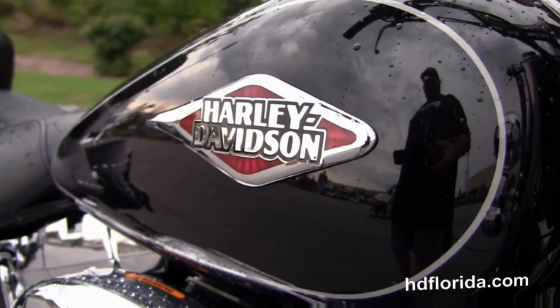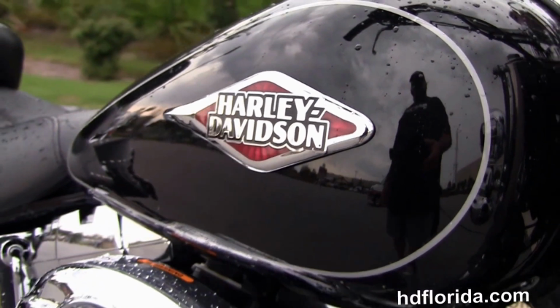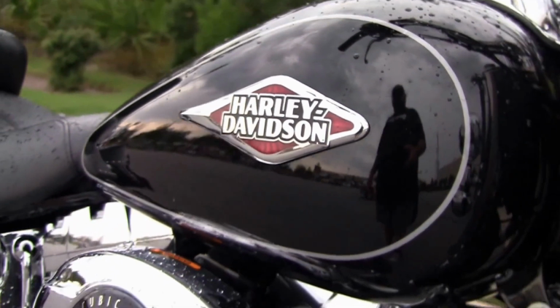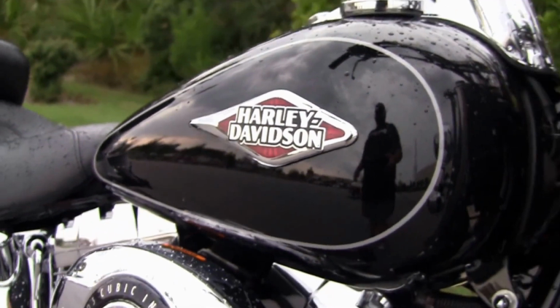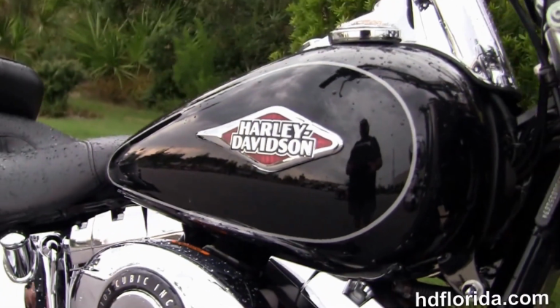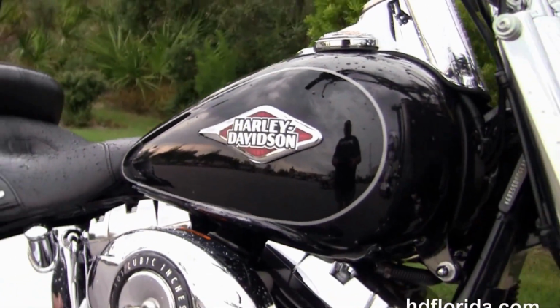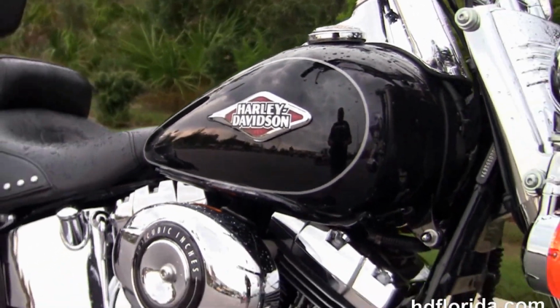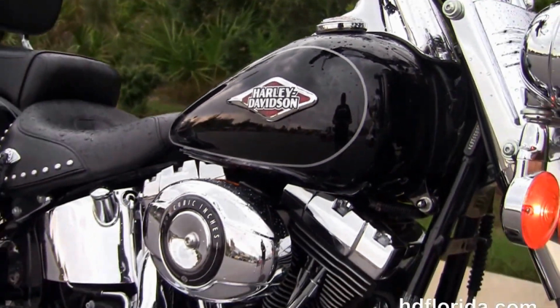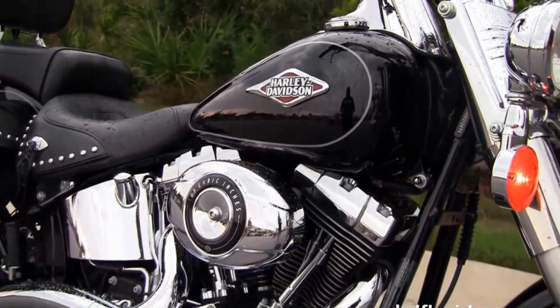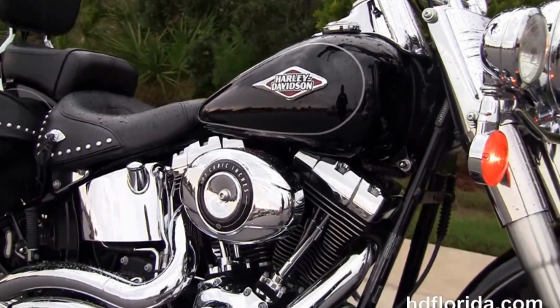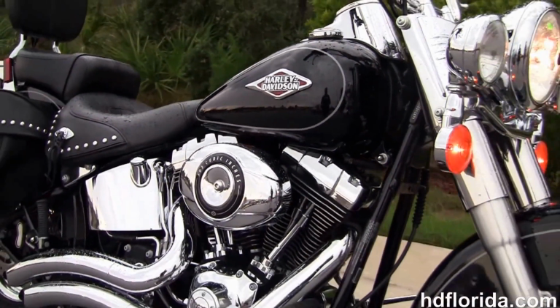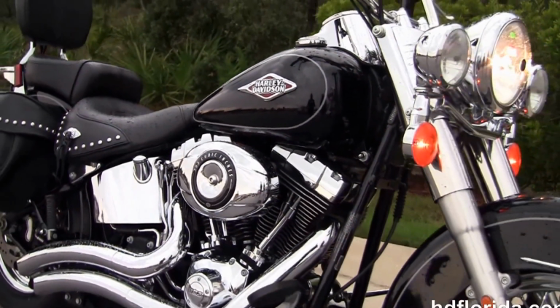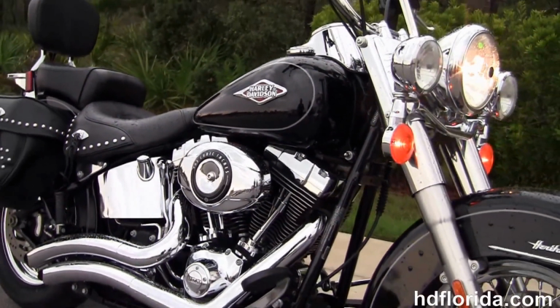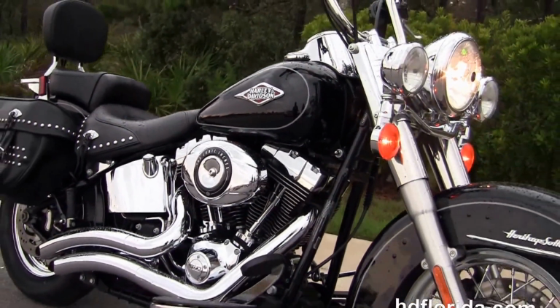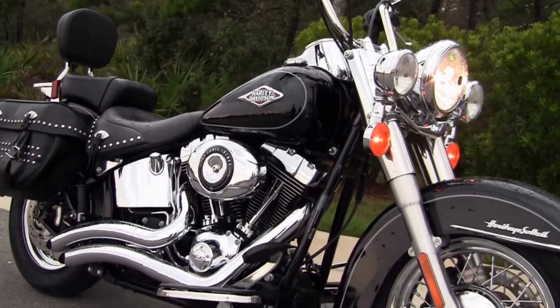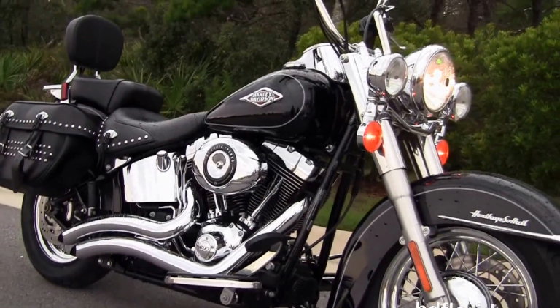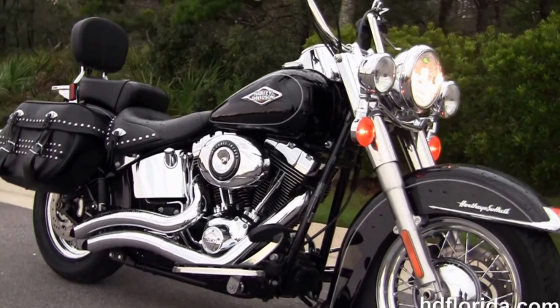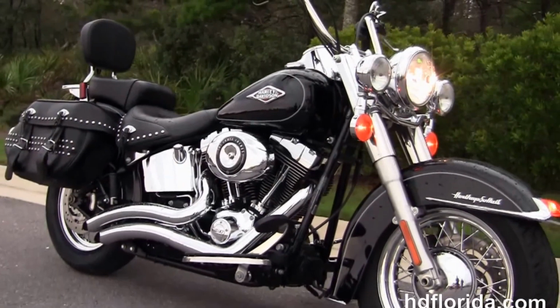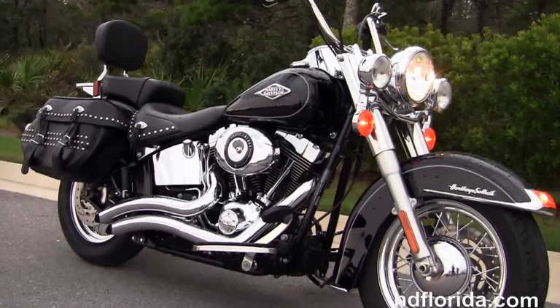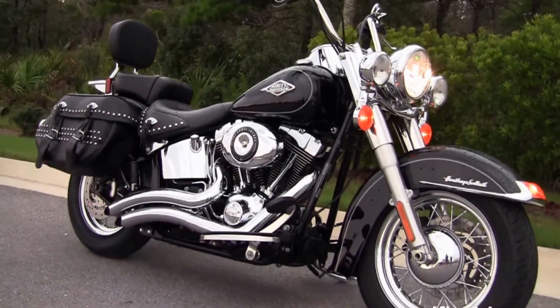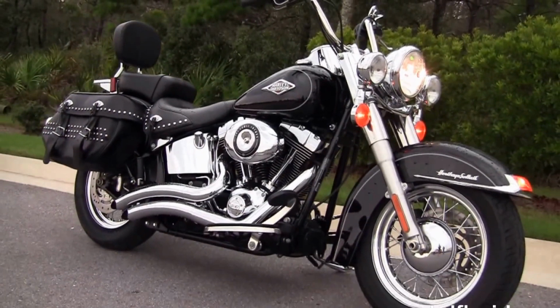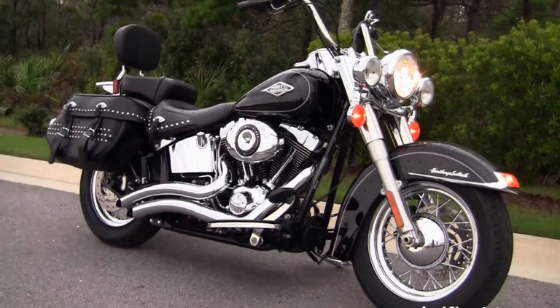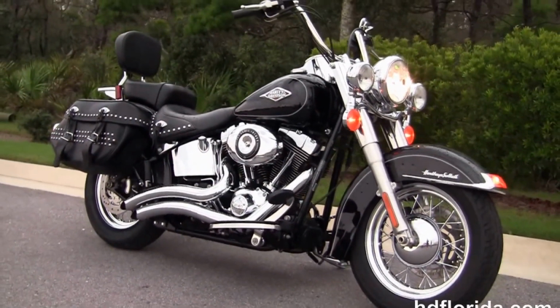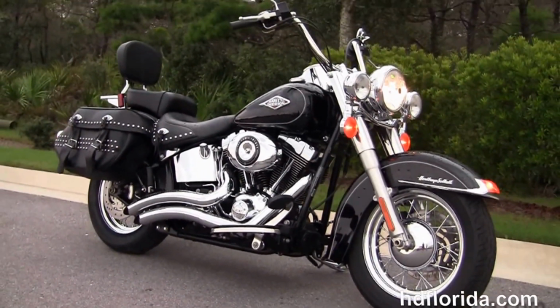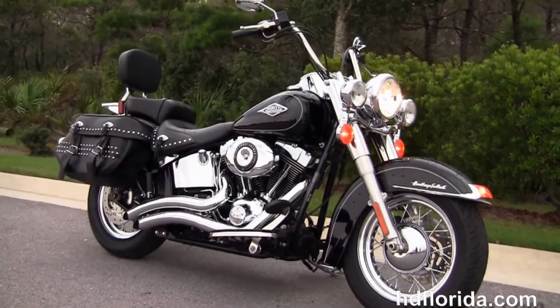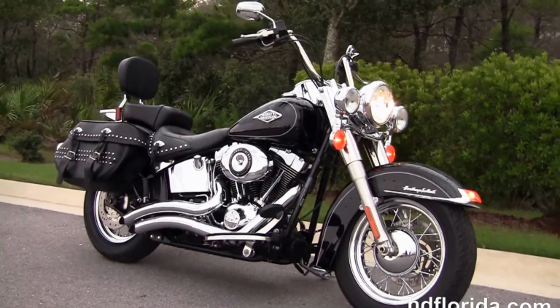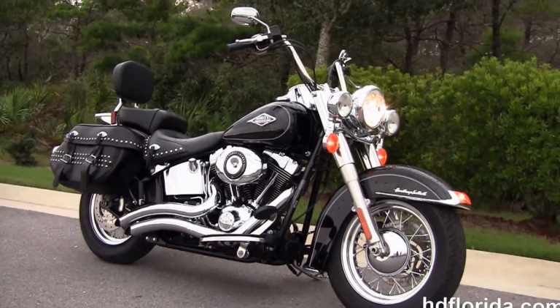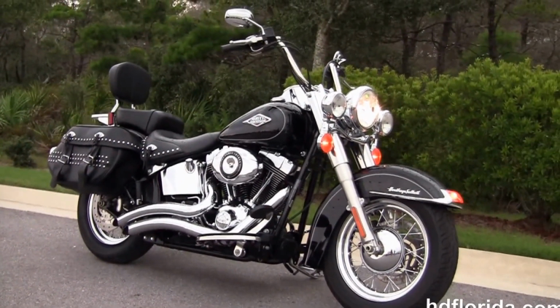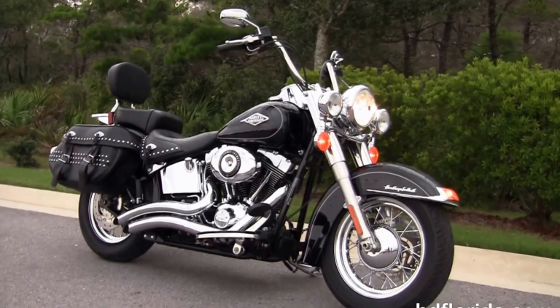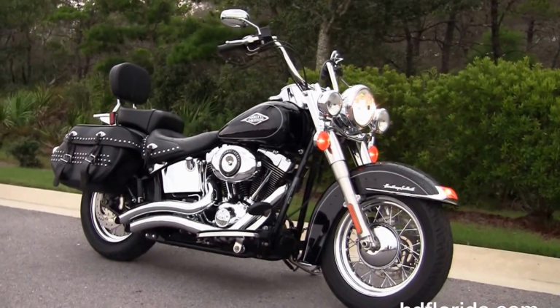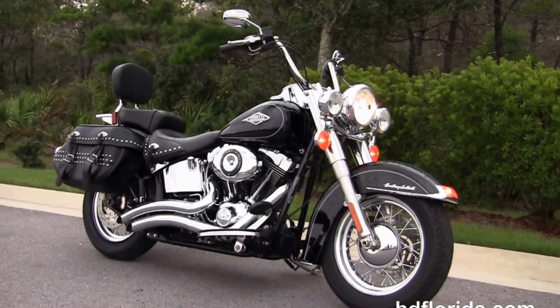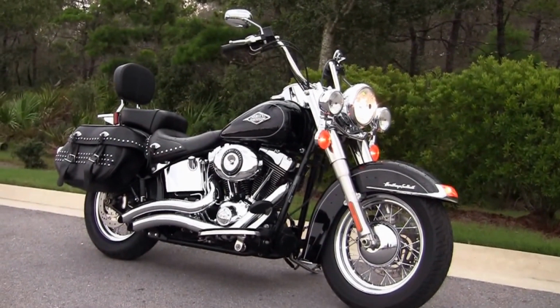We finance used Harley-Davidsons up to 72 months. Be sure to ask about our fly and ride program. Here at the world-famous Harley-Davidson of Florida, all our bikes are fully serviced and safety inspected.